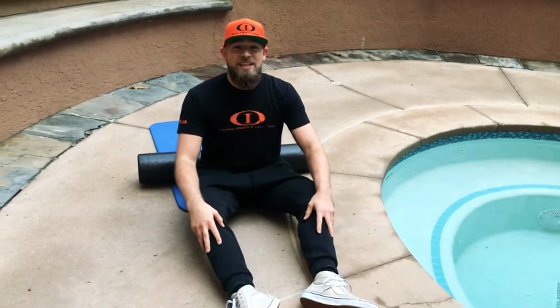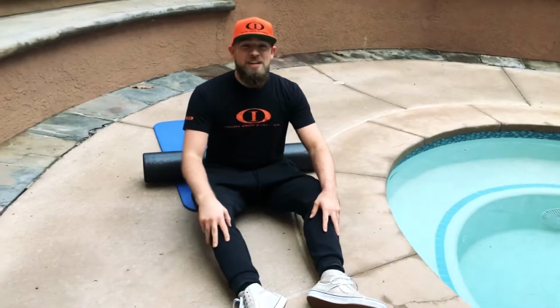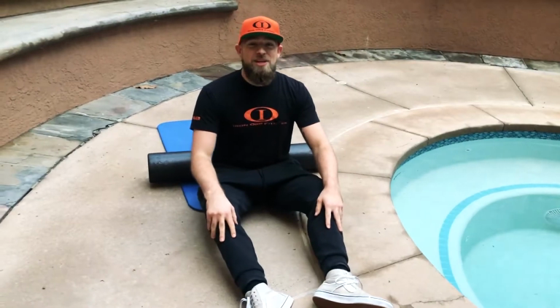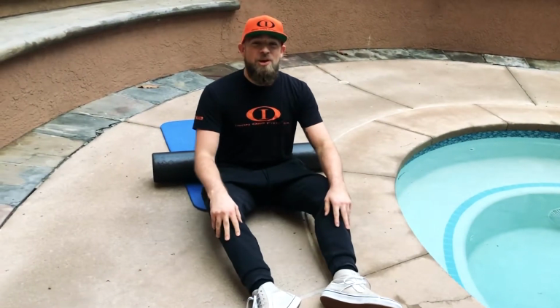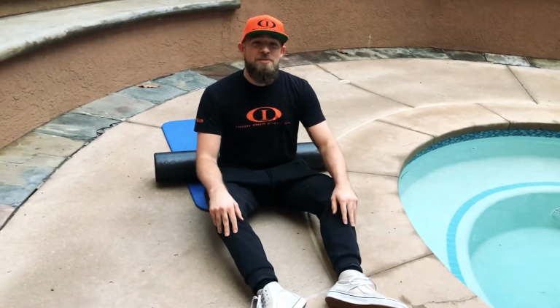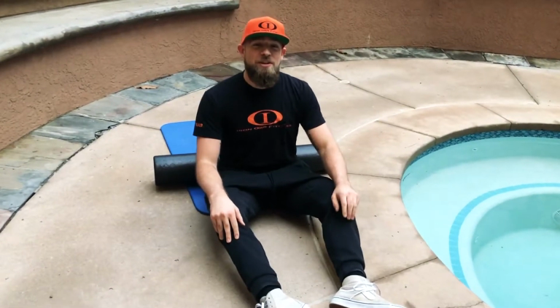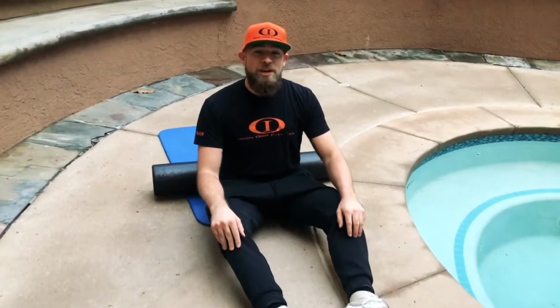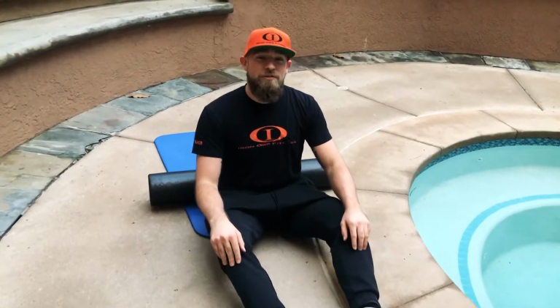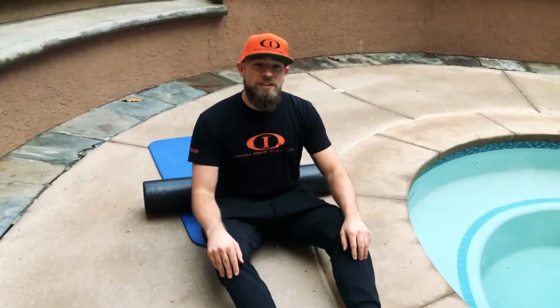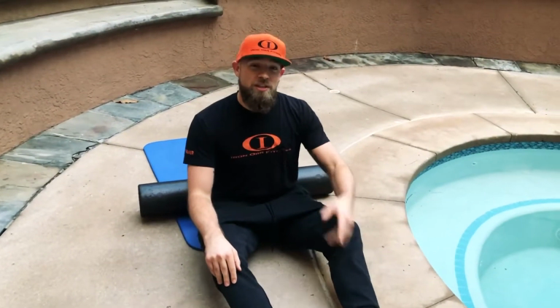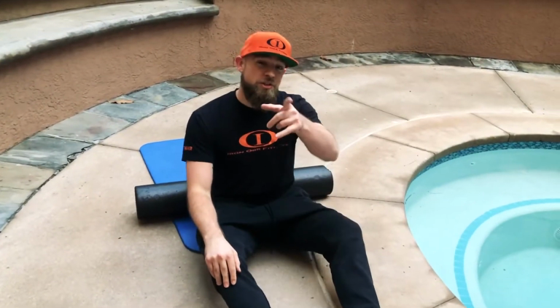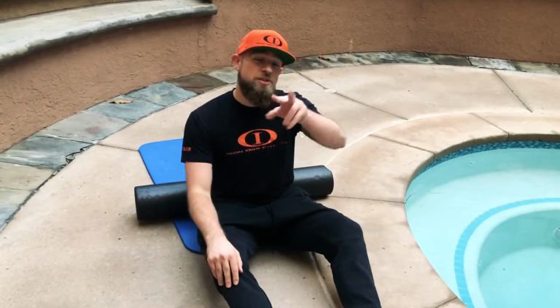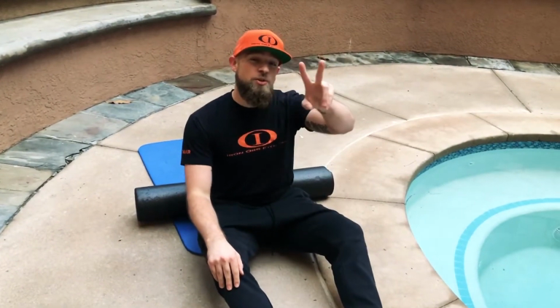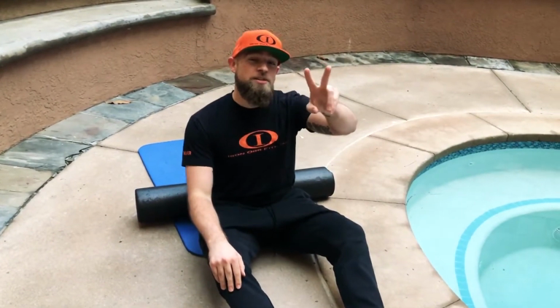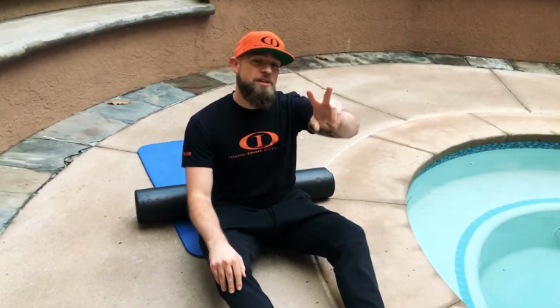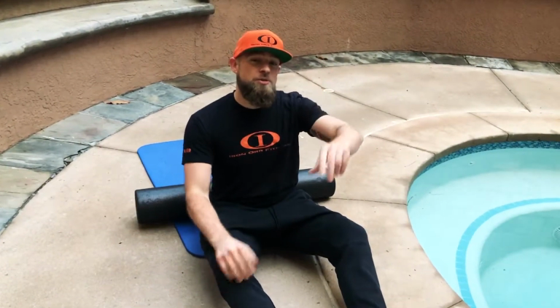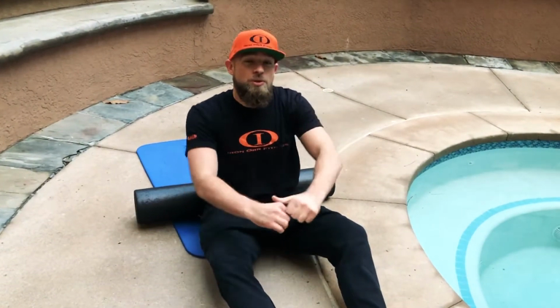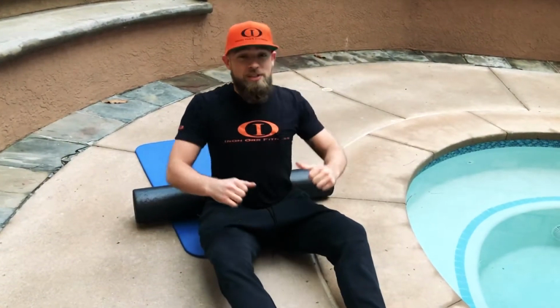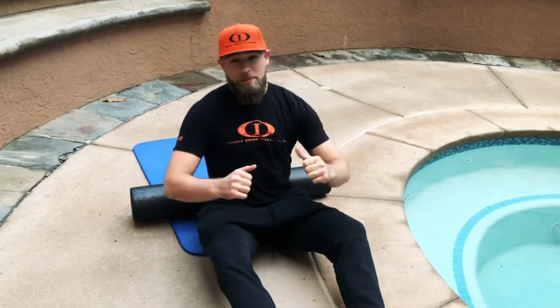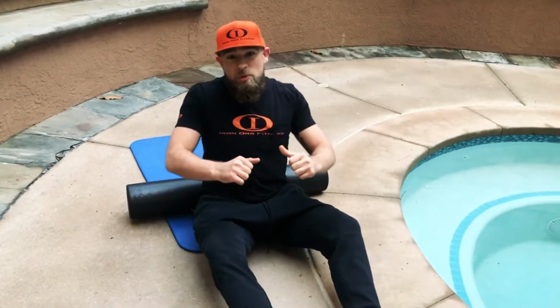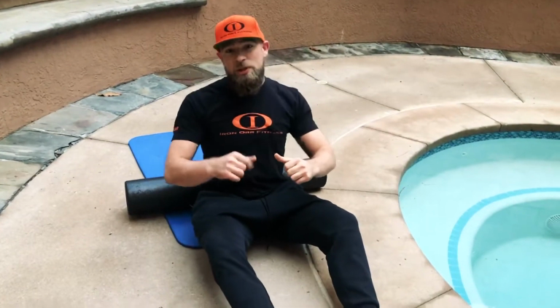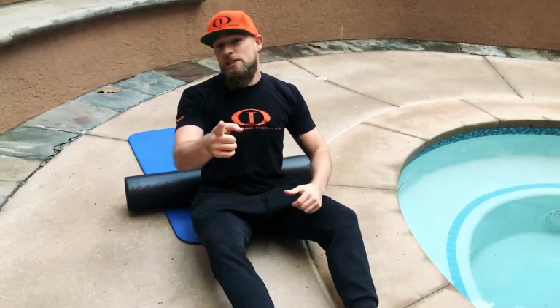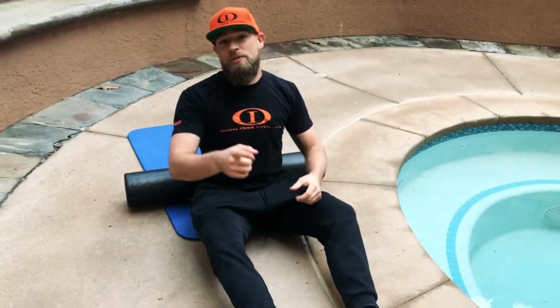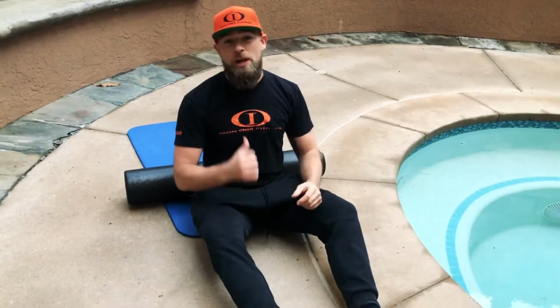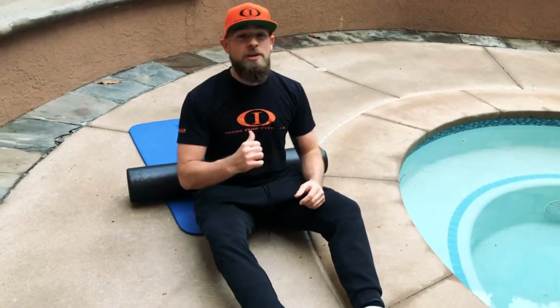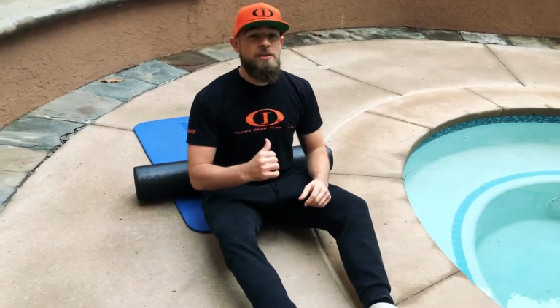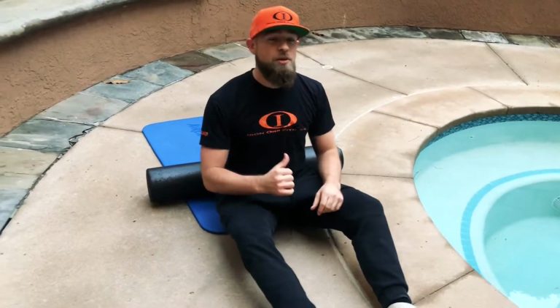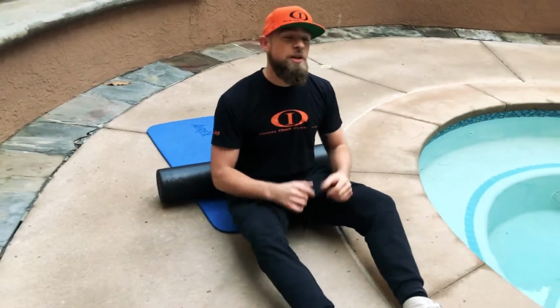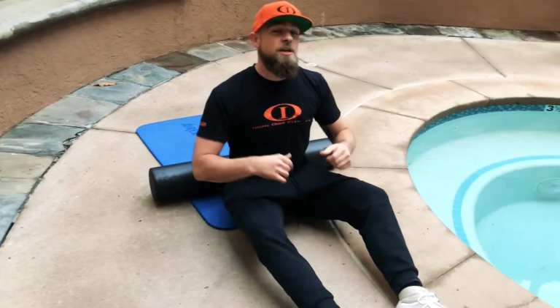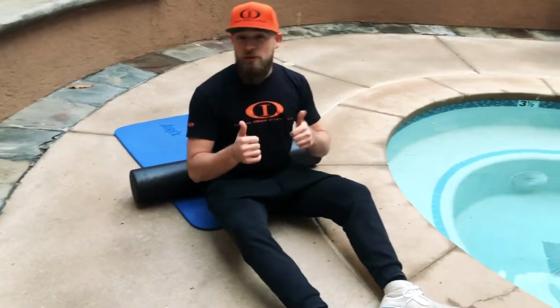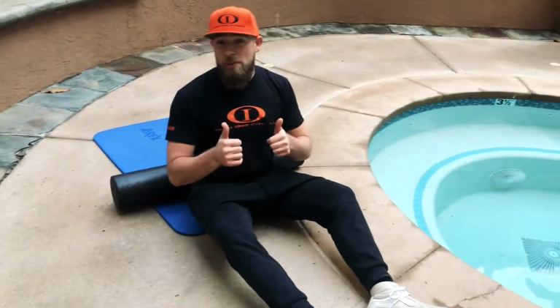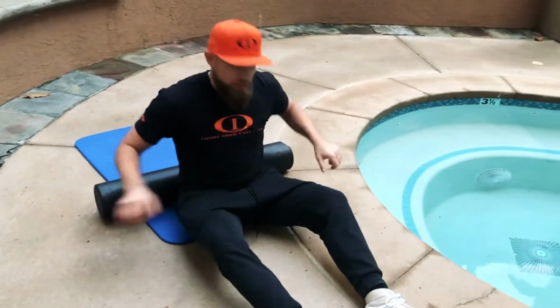Hey guys, what's up? Mark Lampson here from IronRore Fitness. Gonna show you guys two exercises to improve scapular mobility. So if you're a gamer, like myself, you can help out with that.